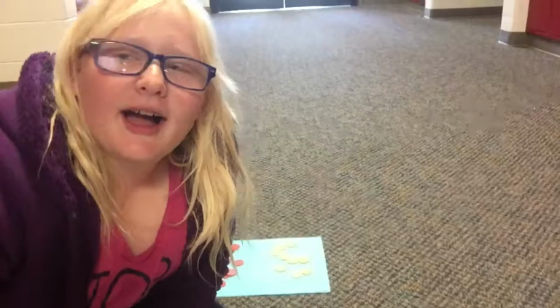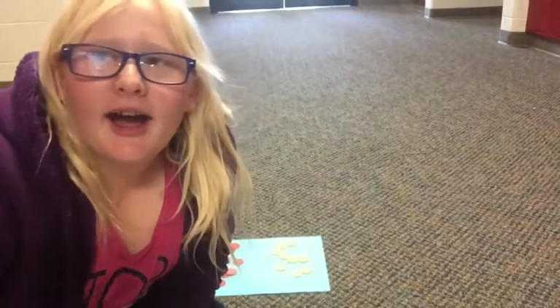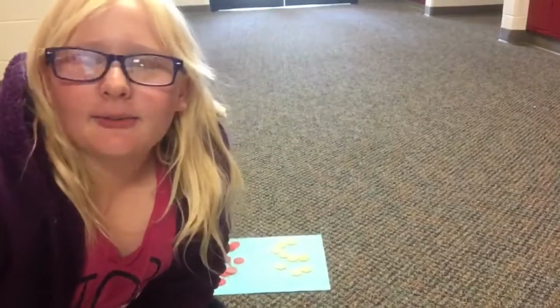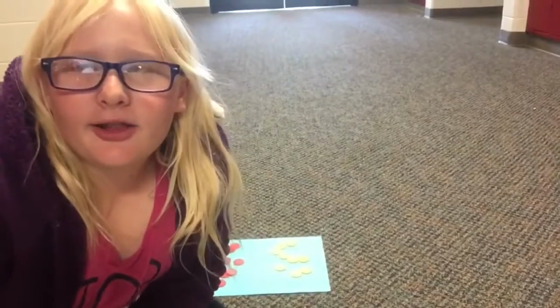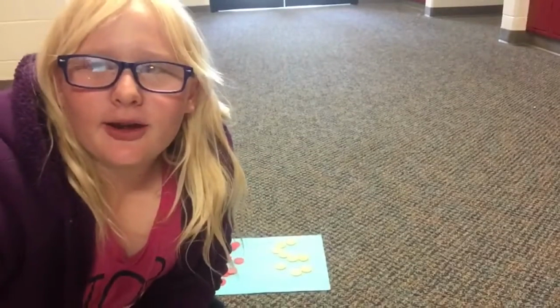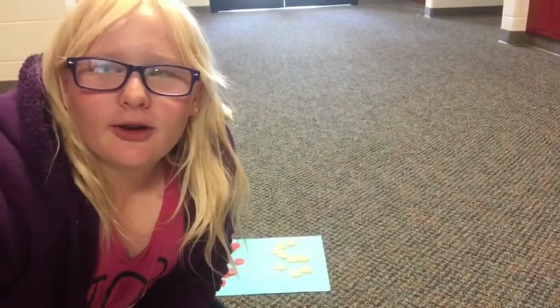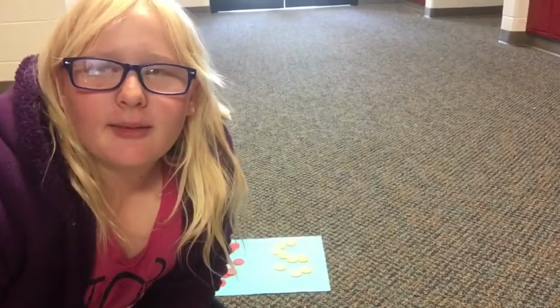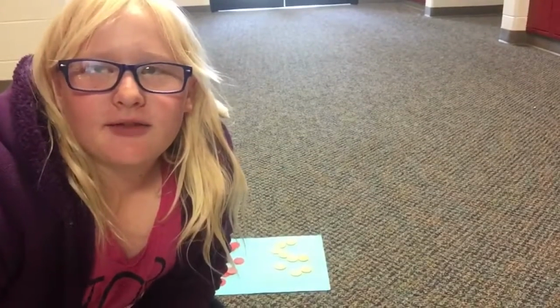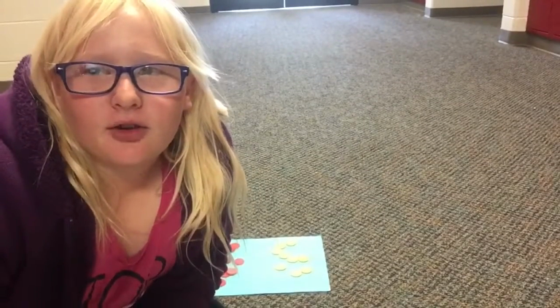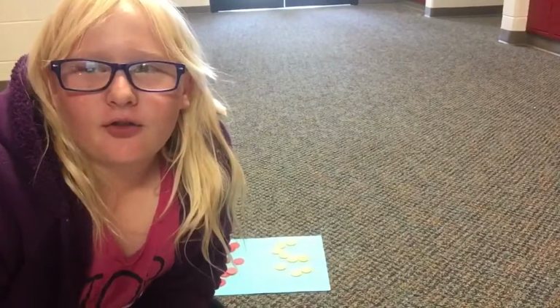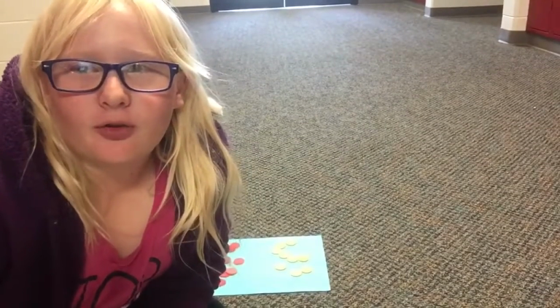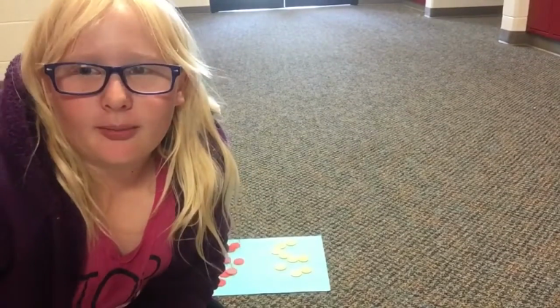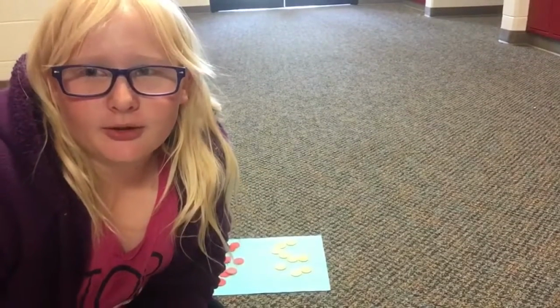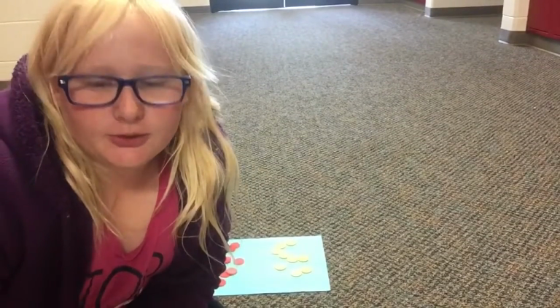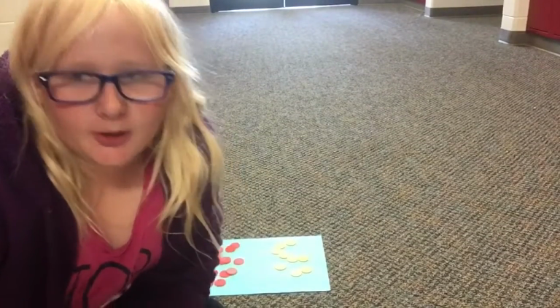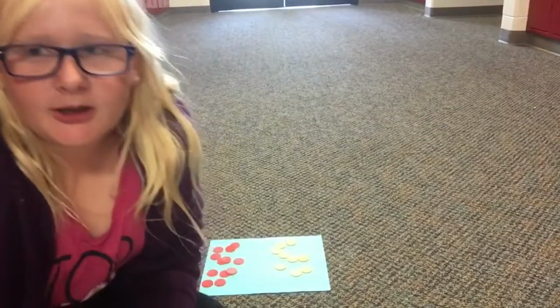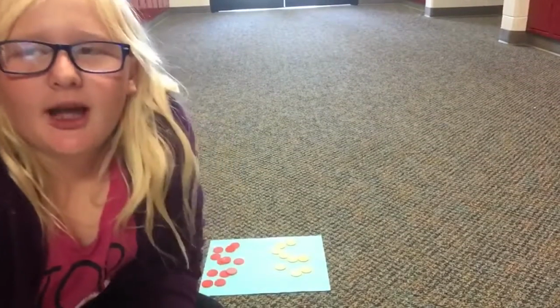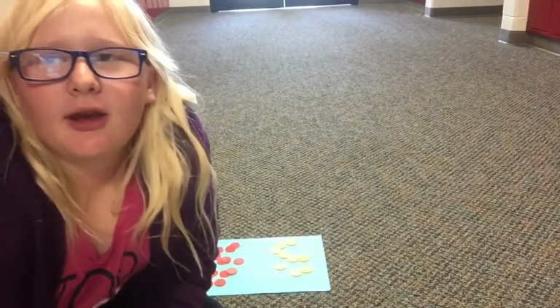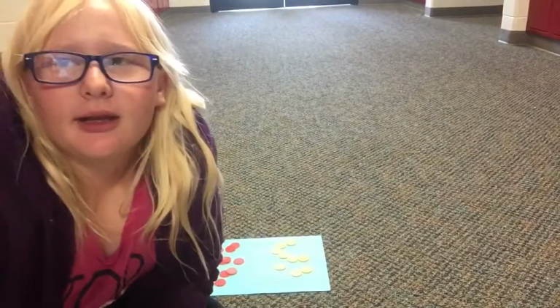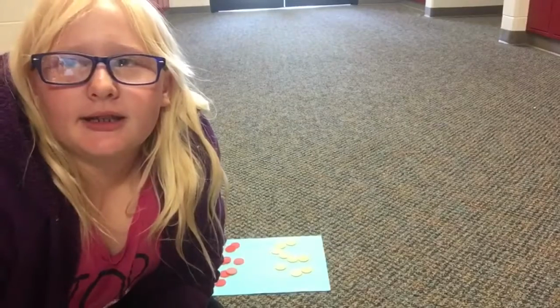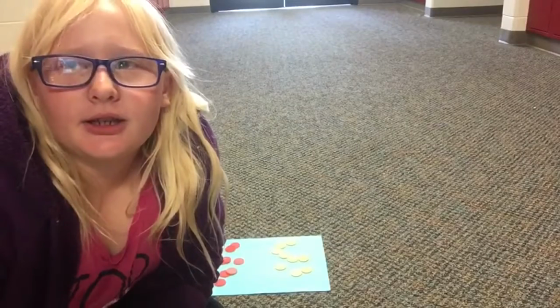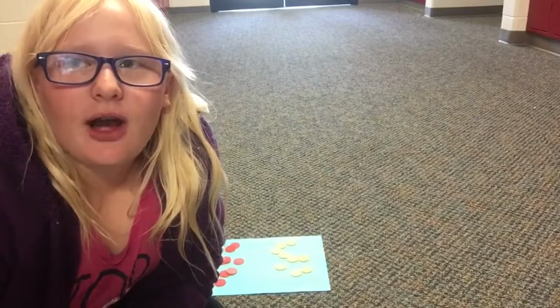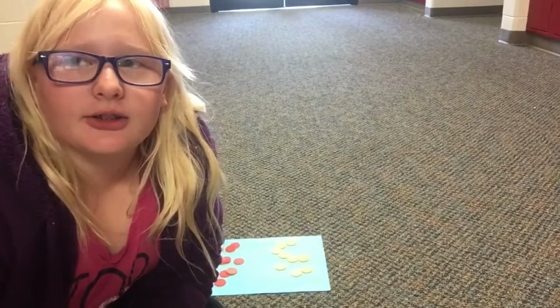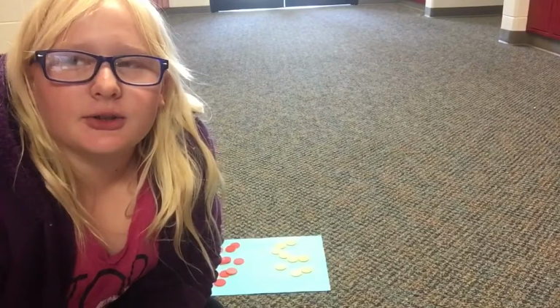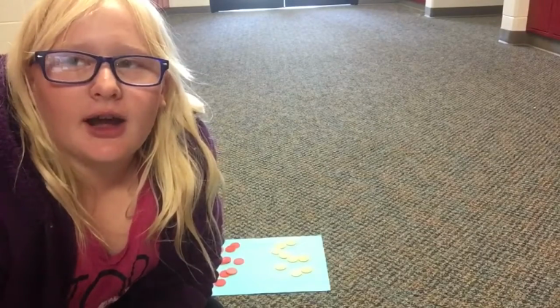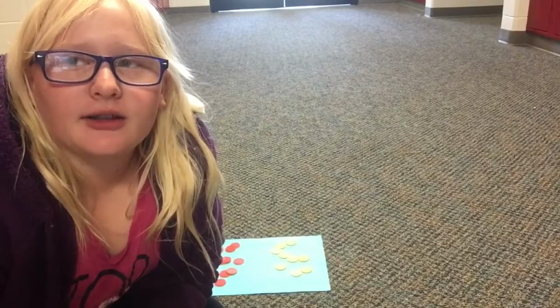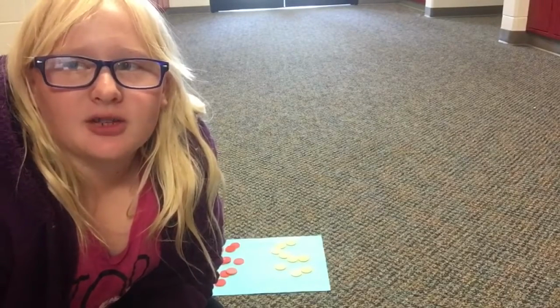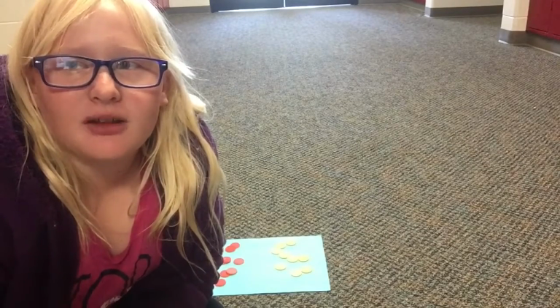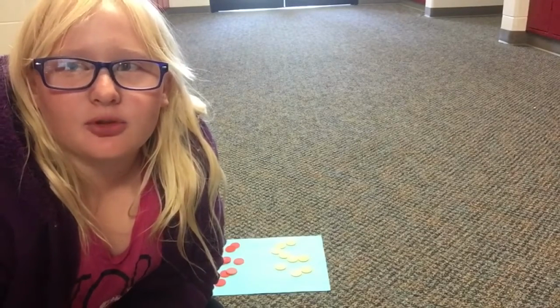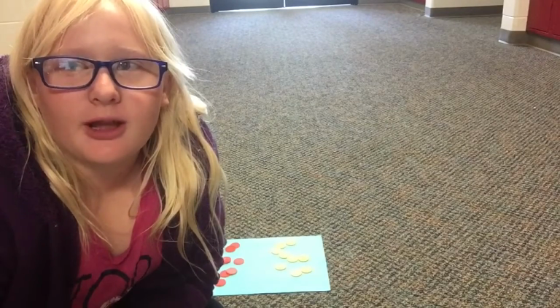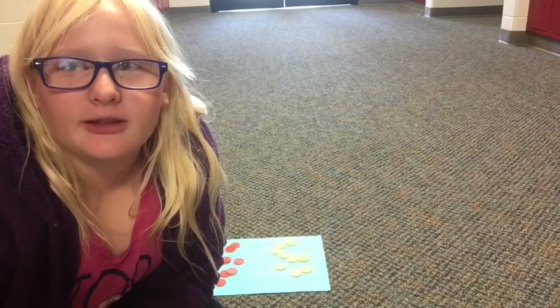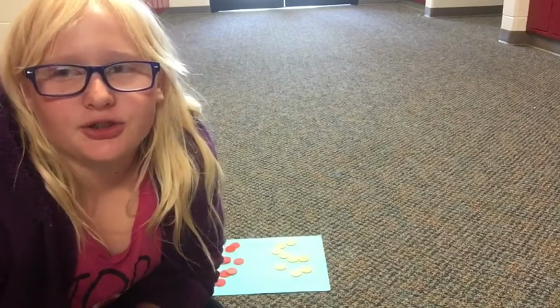Hi, I'm Riley Wengler and I'm a 7th grader from Aurora Middle School. Today I'm going to be teaching you how to add, subtract, and multiply integers.